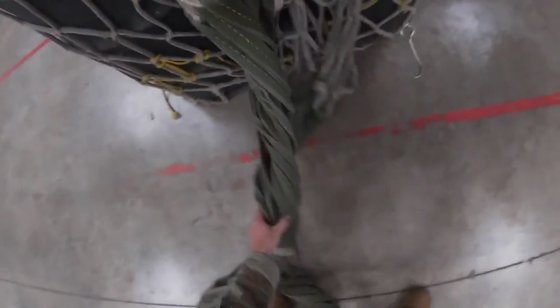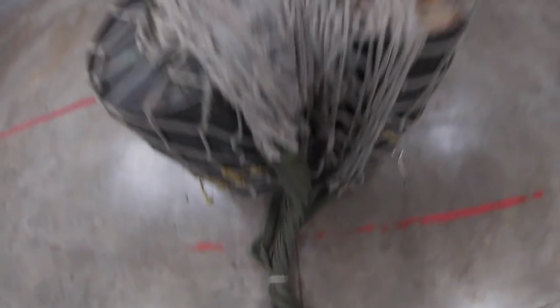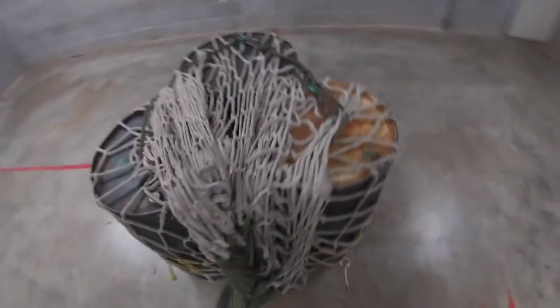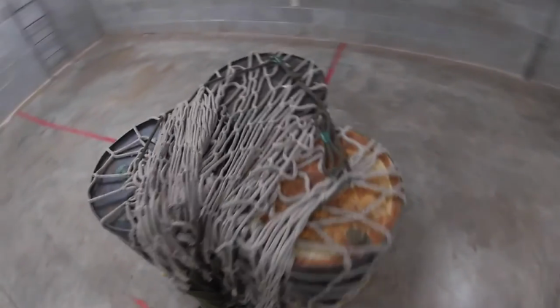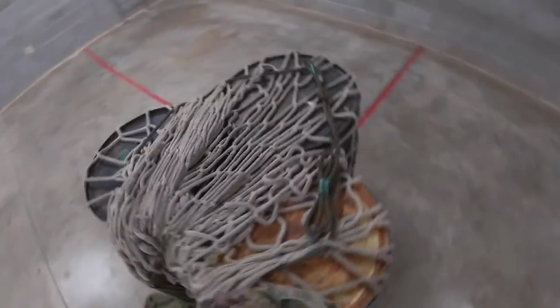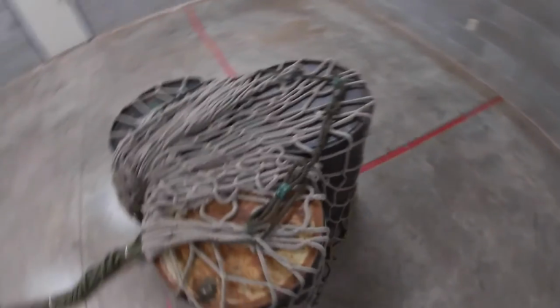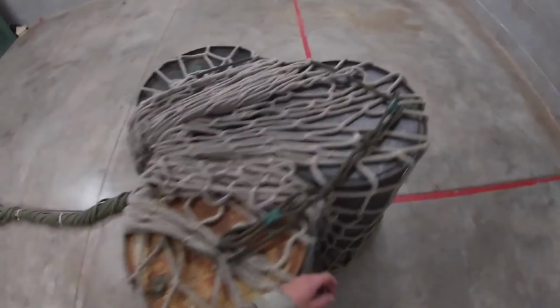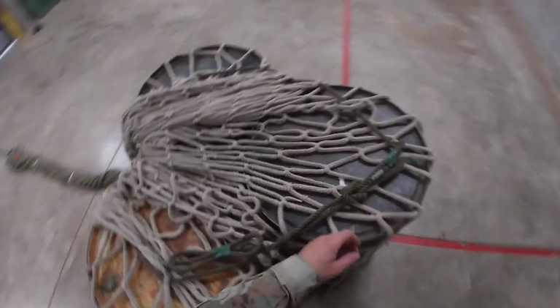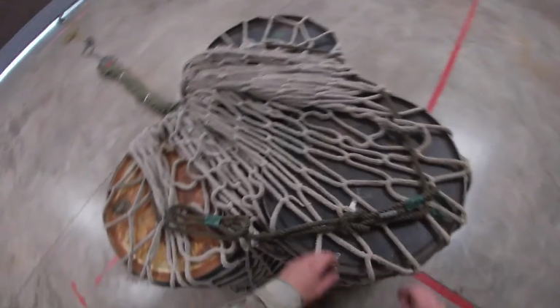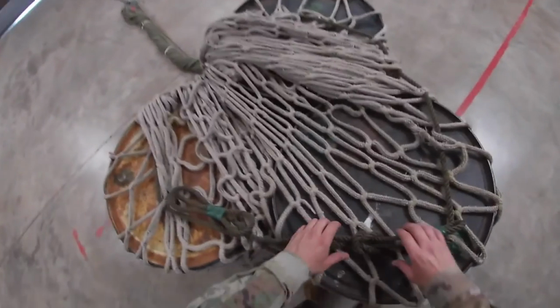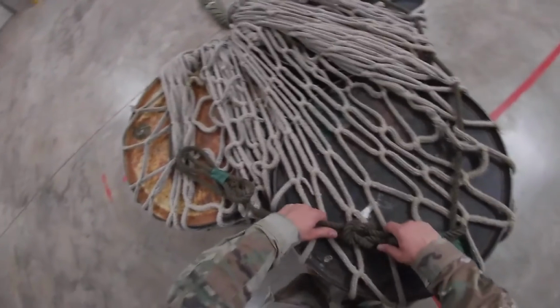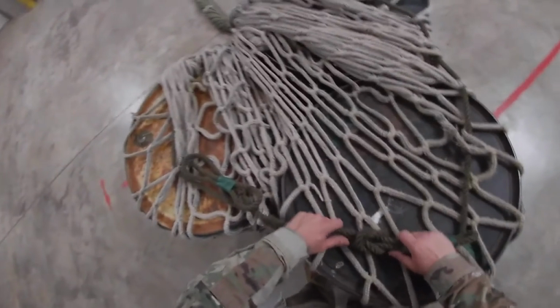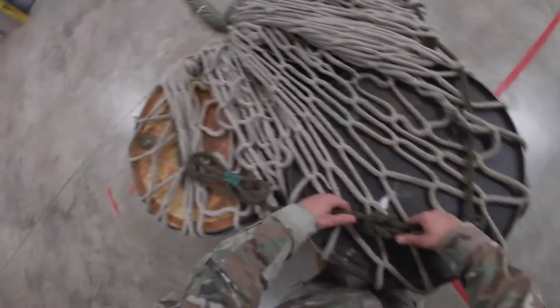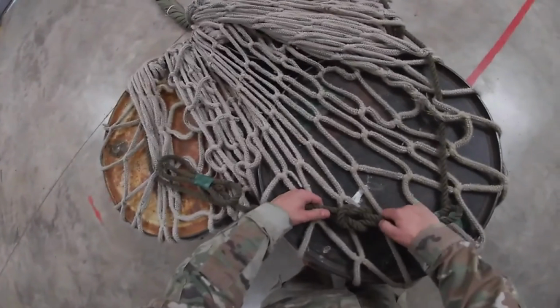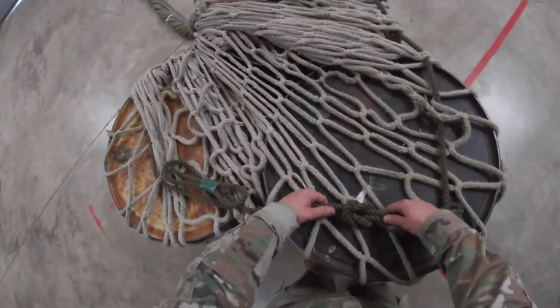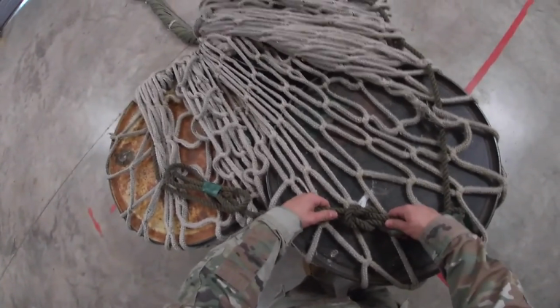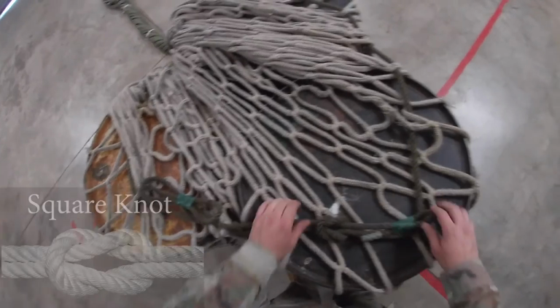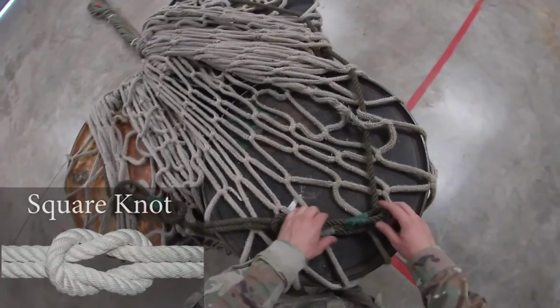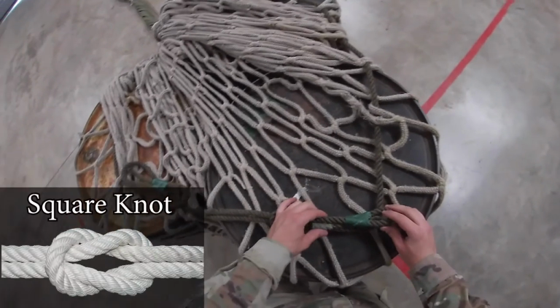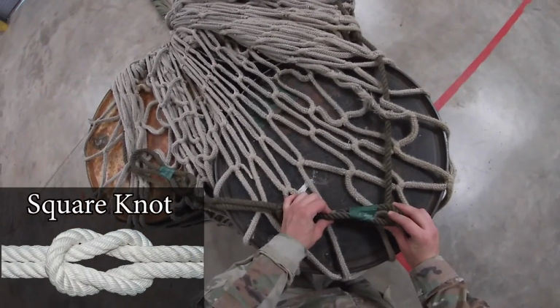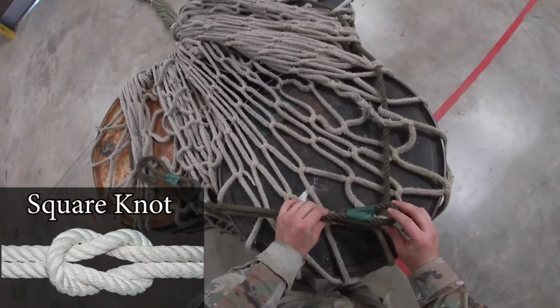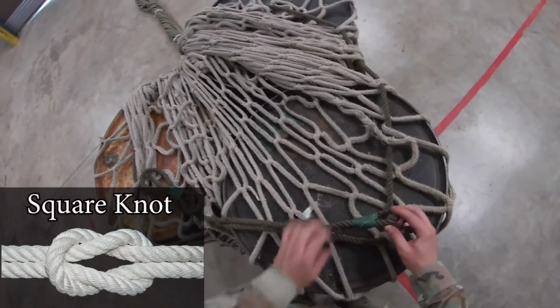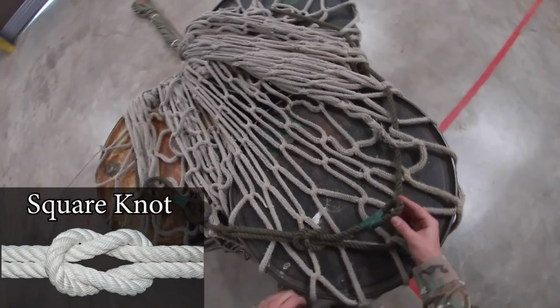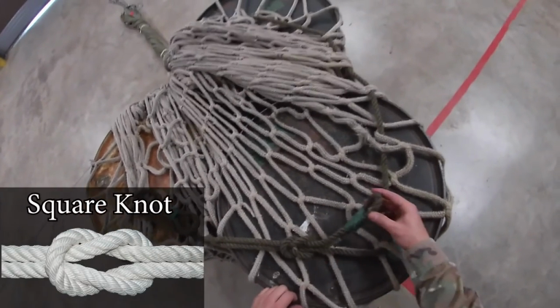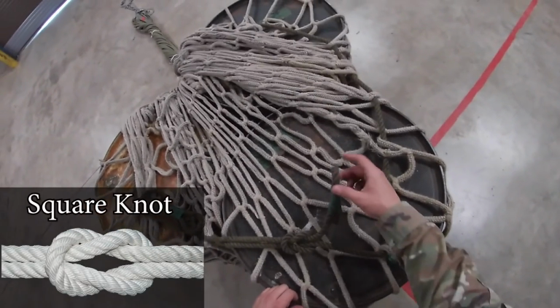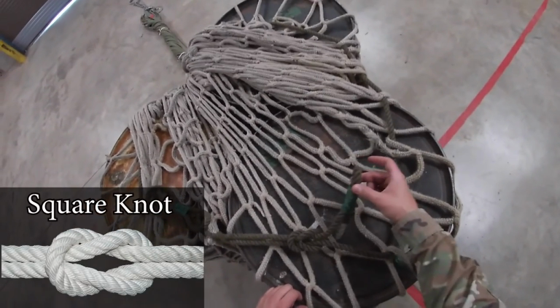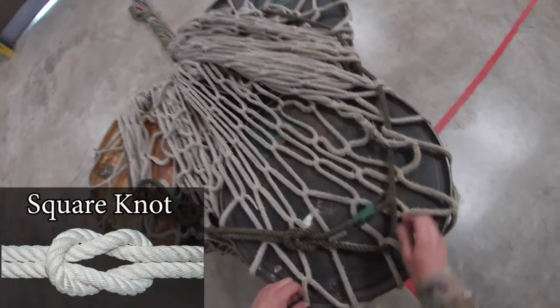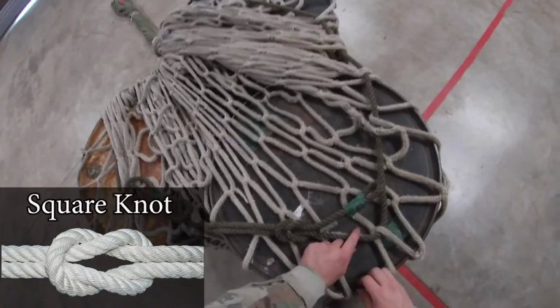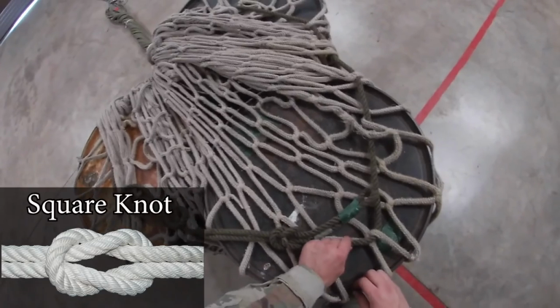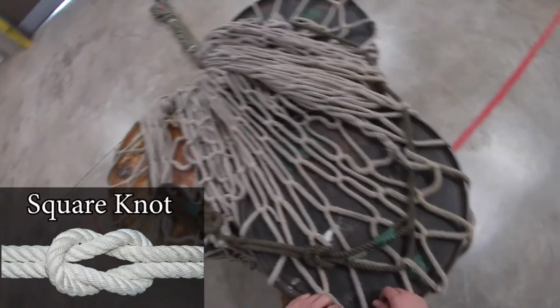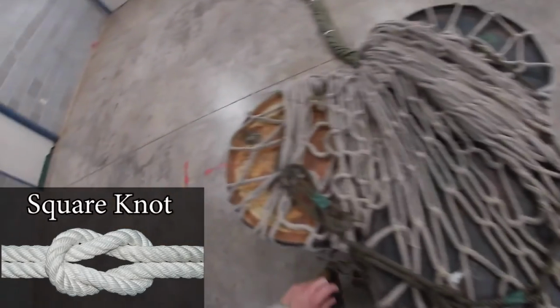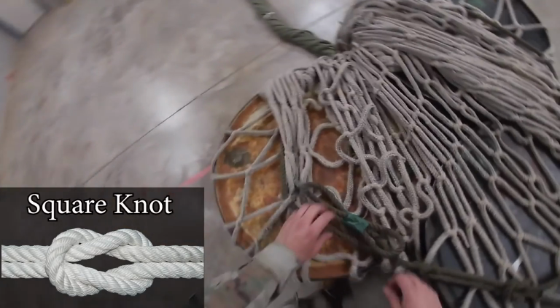Once you've checked that, you're going to move to your lacing cord. Check the lacing cord to make sure it's a proper square knot. Then check the excess to make sure it's taped back to itself and not to the cord that's actually lacing the net.